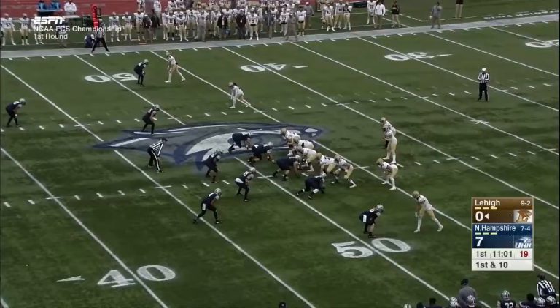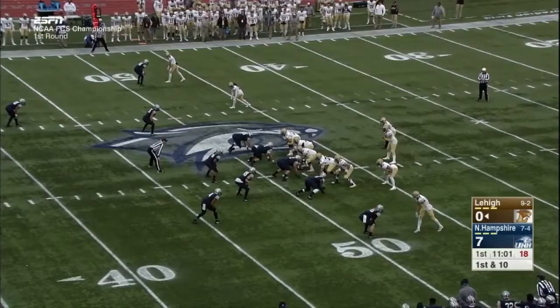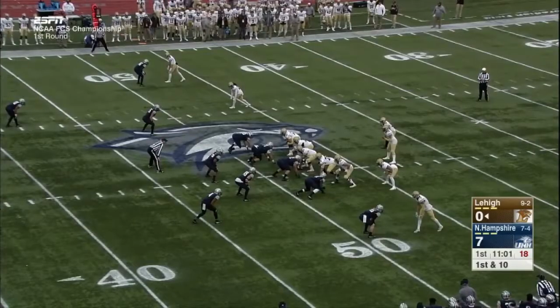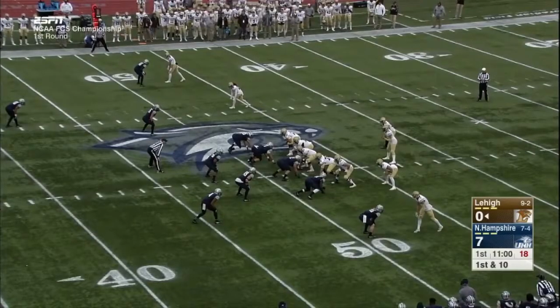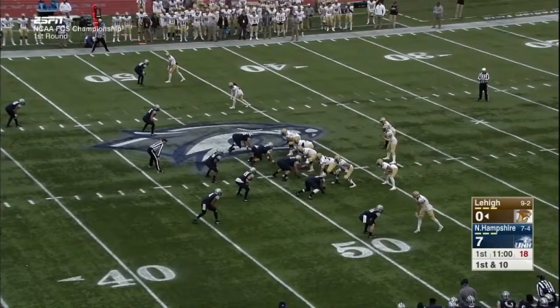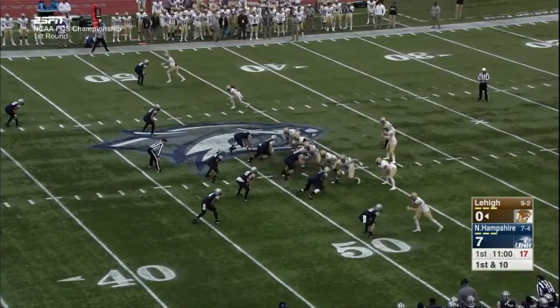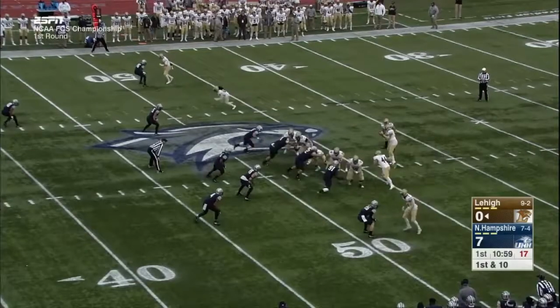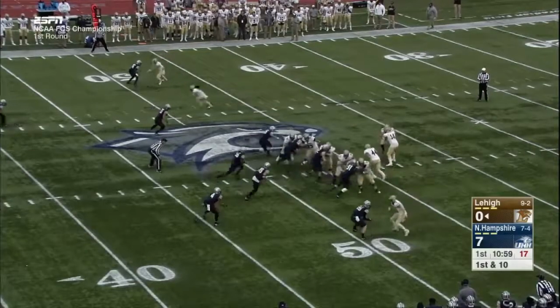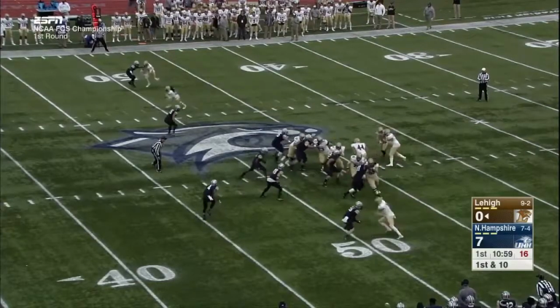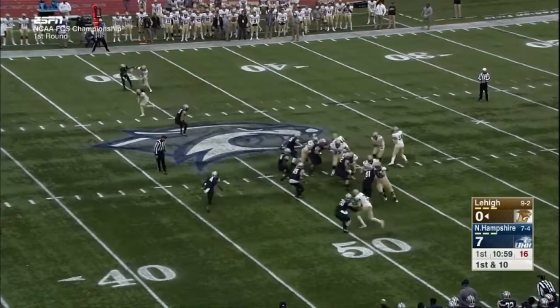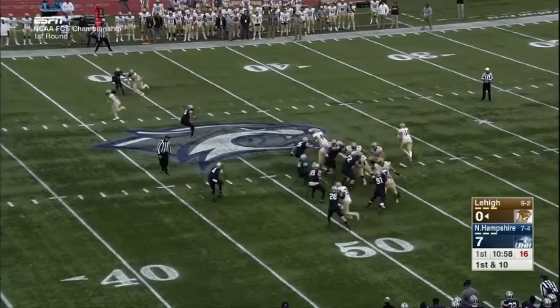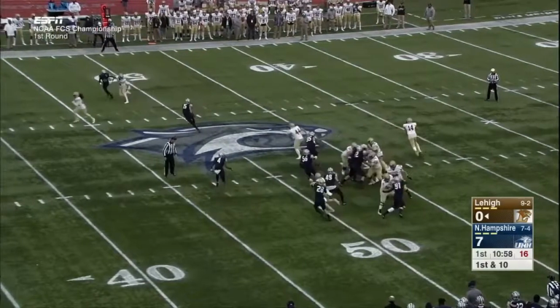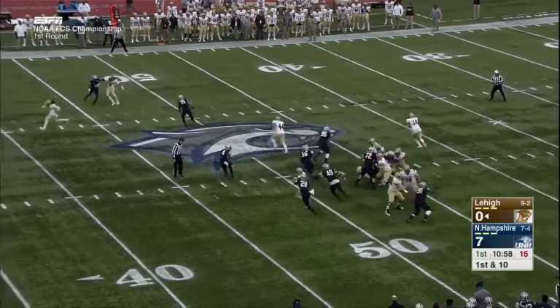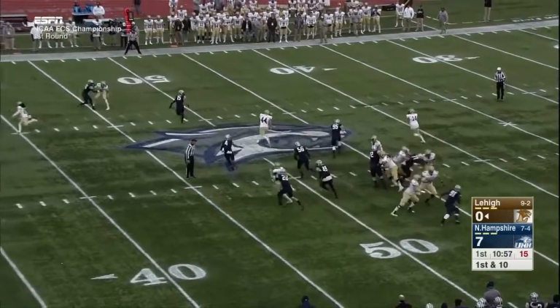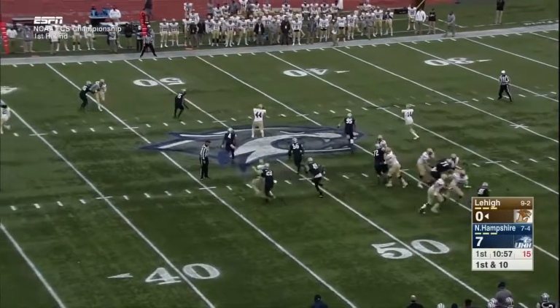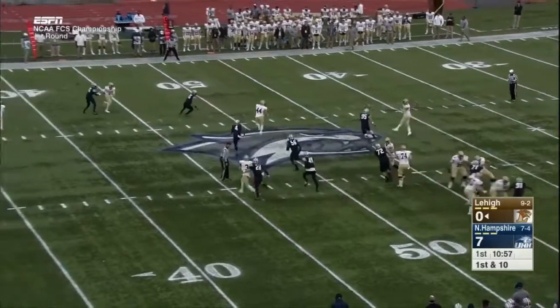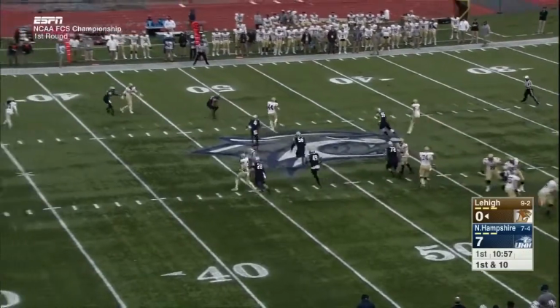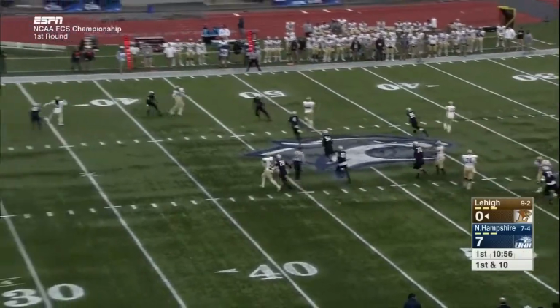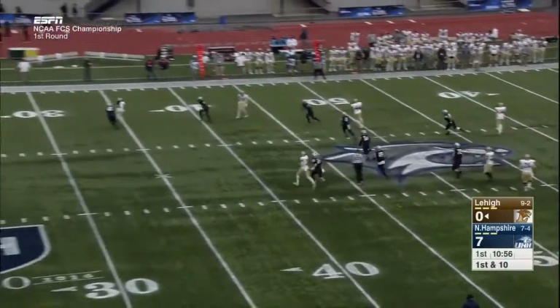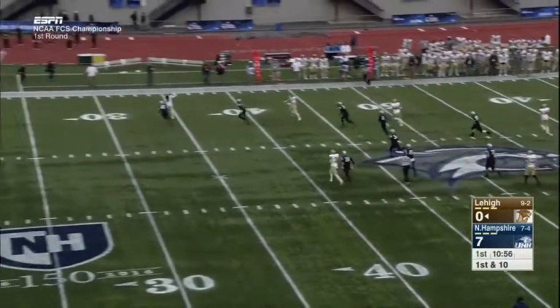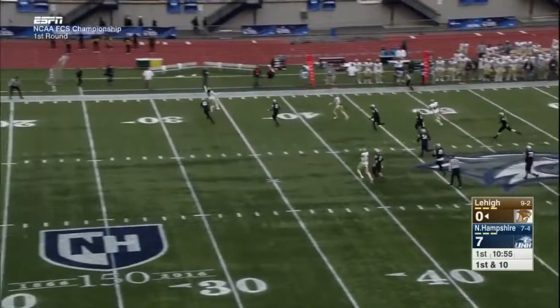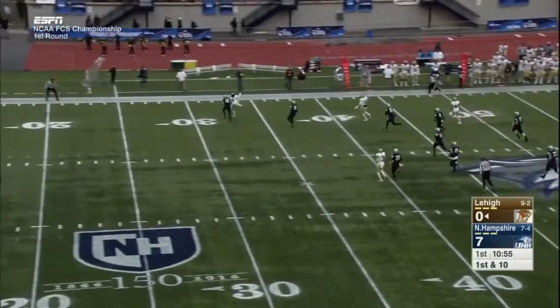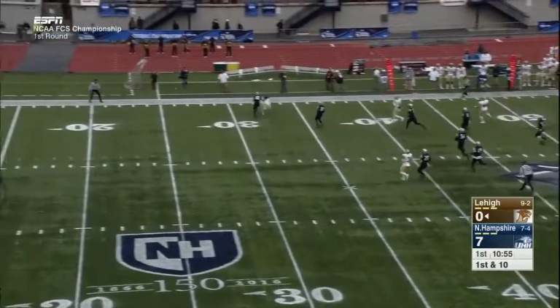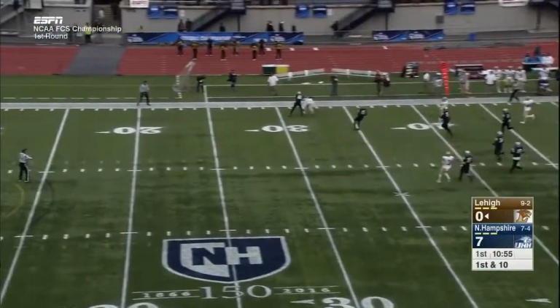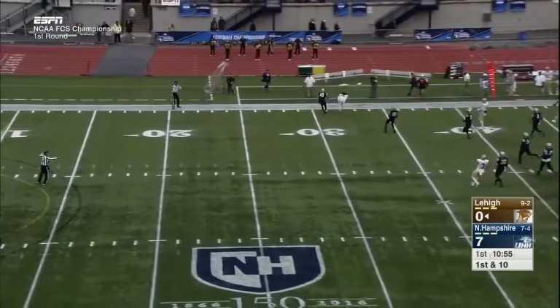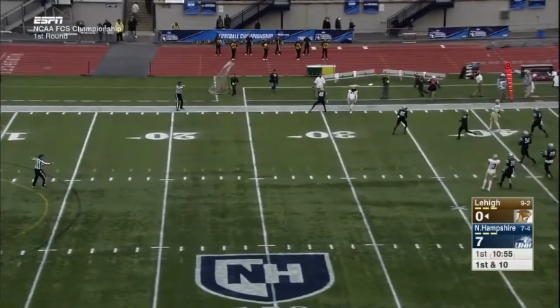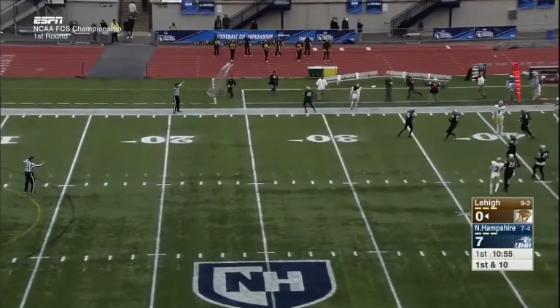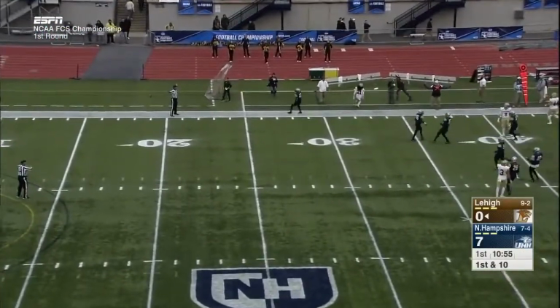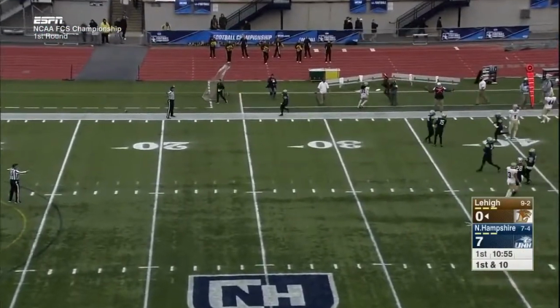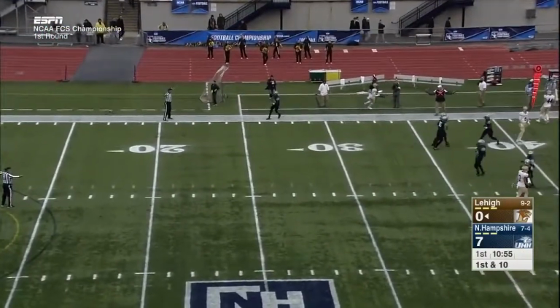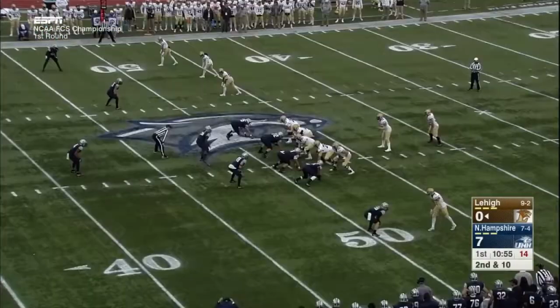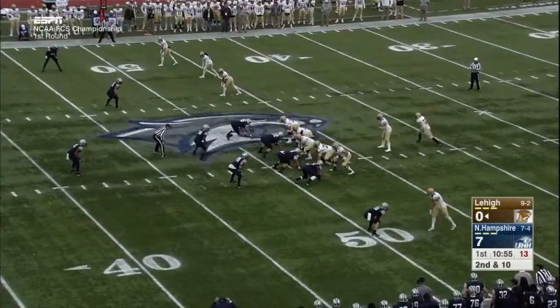A three-time first-team All-CAA performer at that cornerback spot. Reese fakes the handoff, rolls right, and throws on the run over the head — 10 and 10.